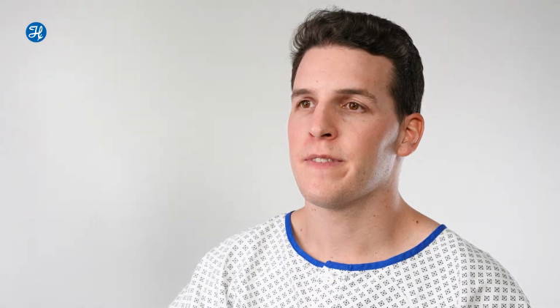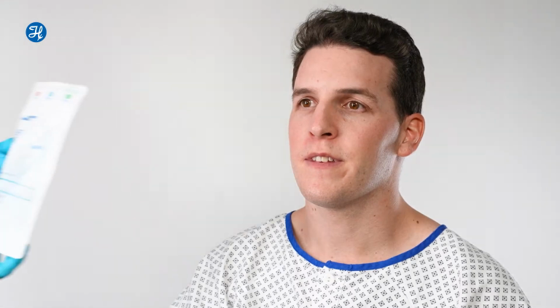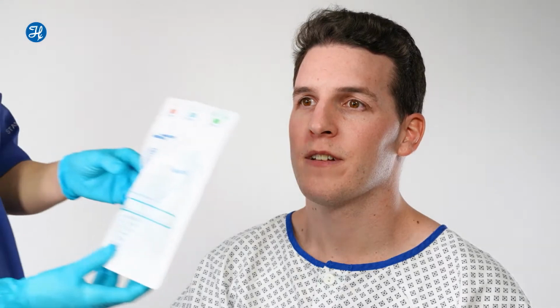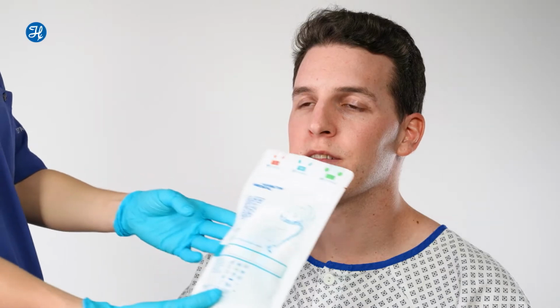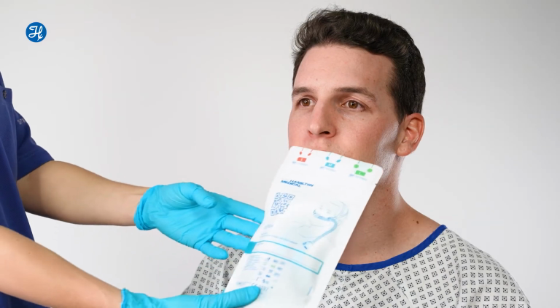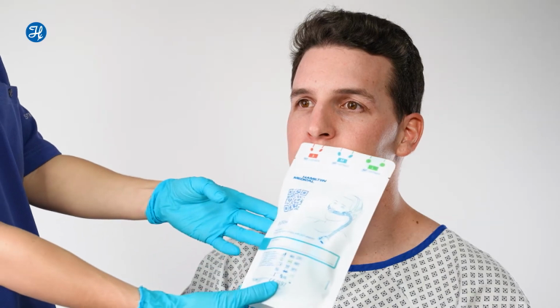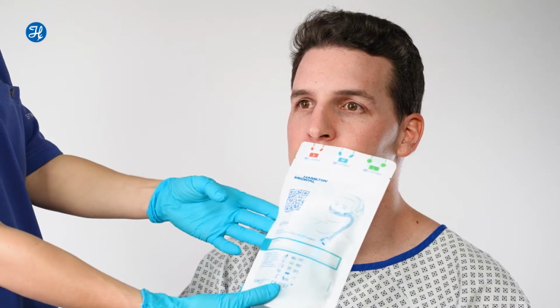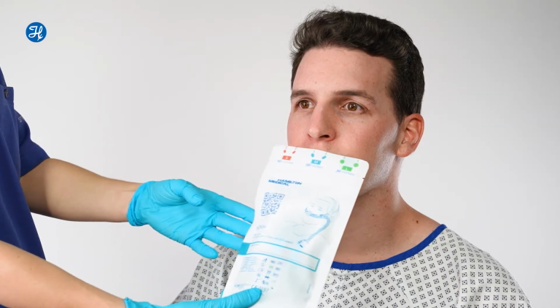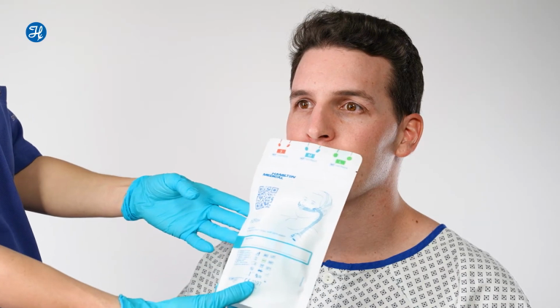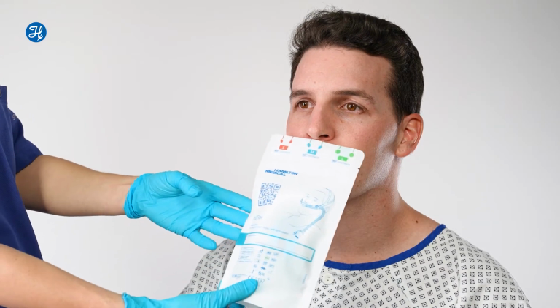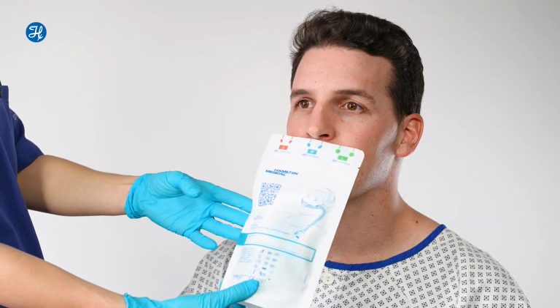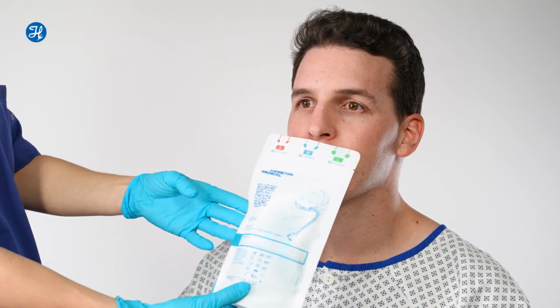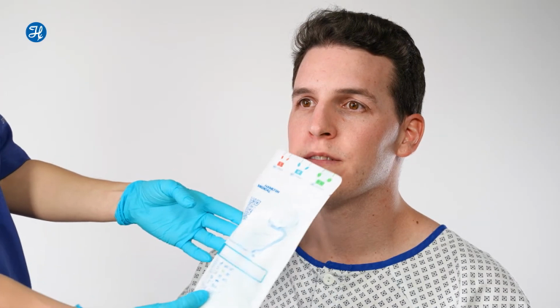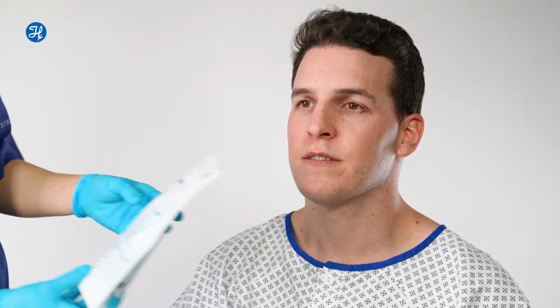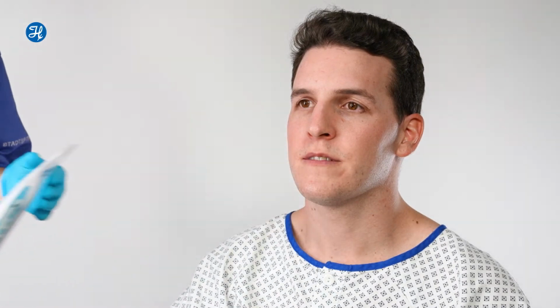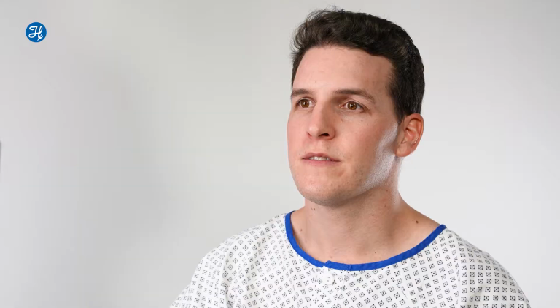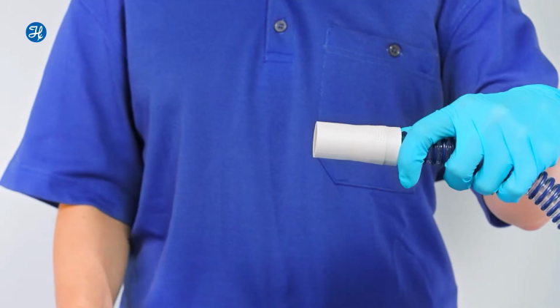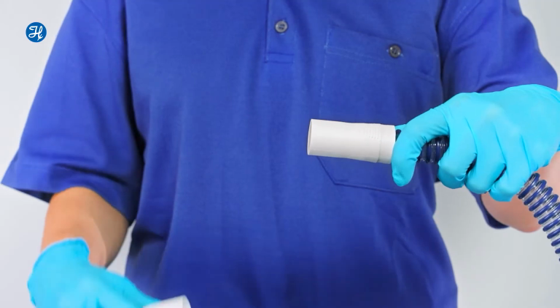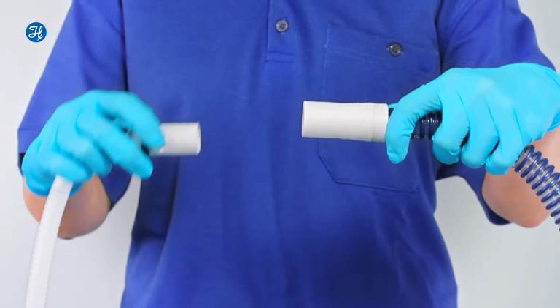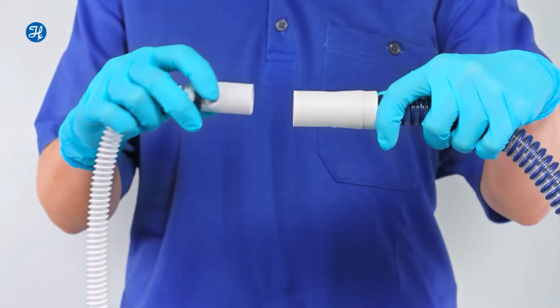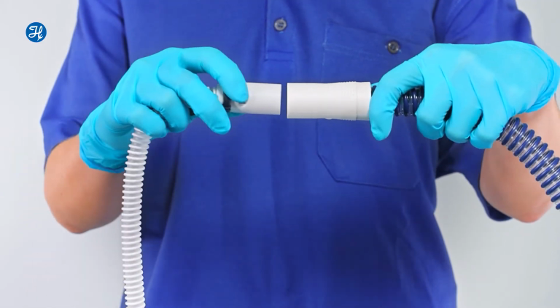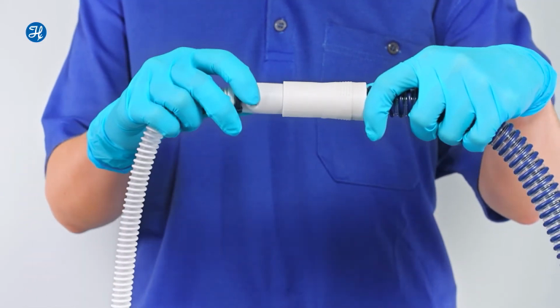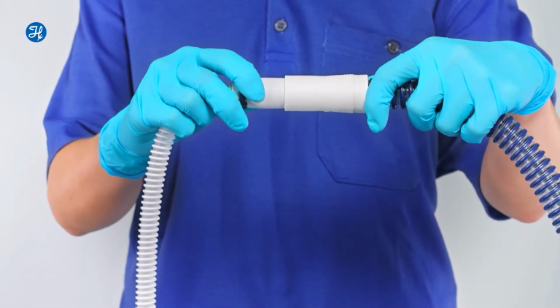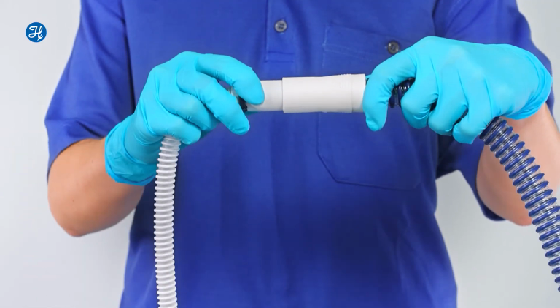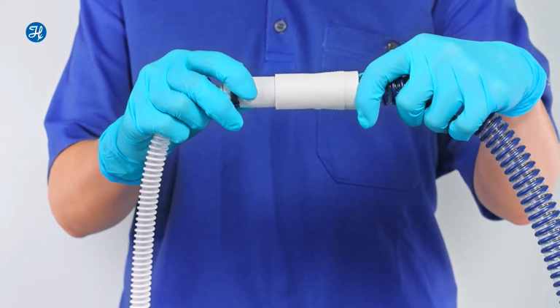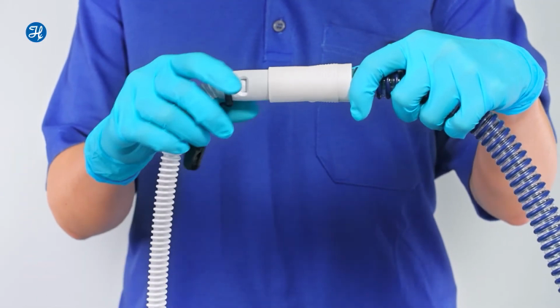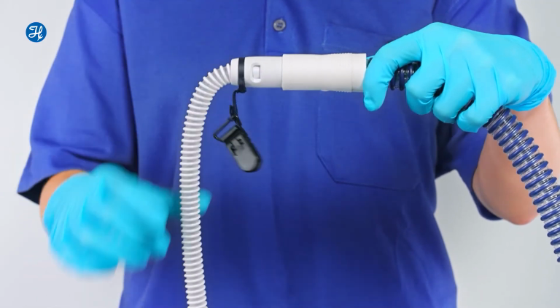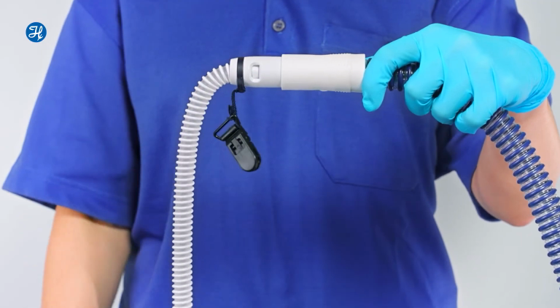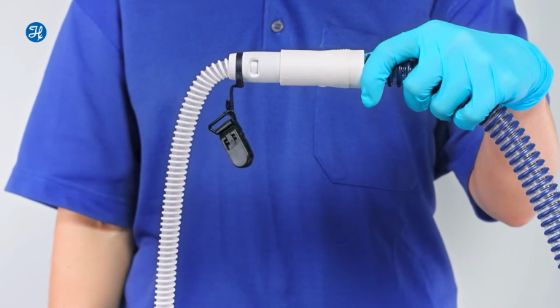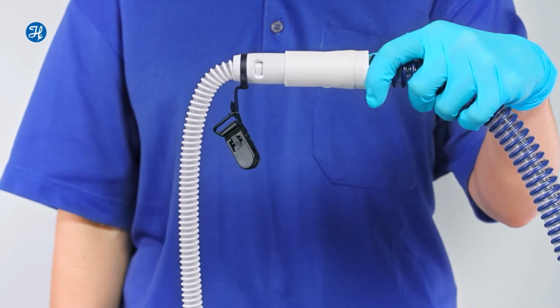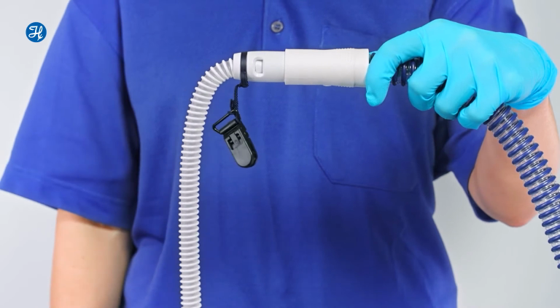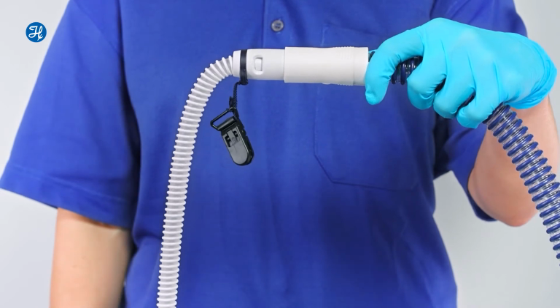The color coding and printed scale for the prongs make it easy to choose the right size. The N2 flow nasal cannulas can be used with either a single limb or a dual limb breathing circuit.